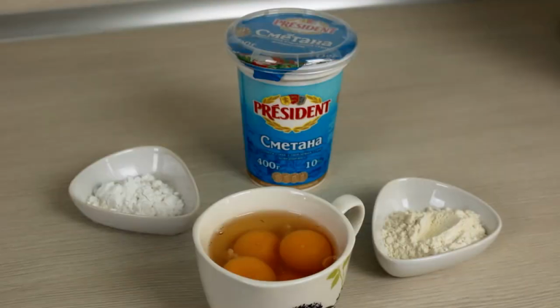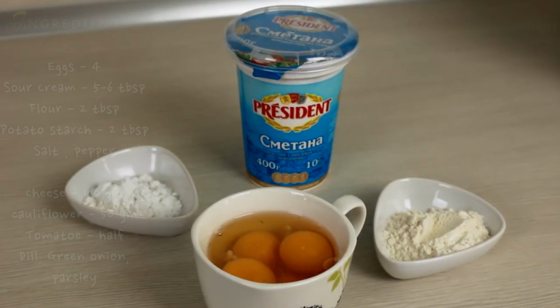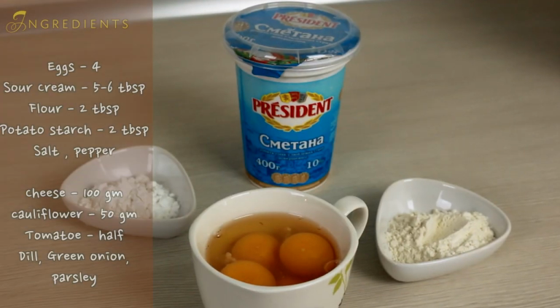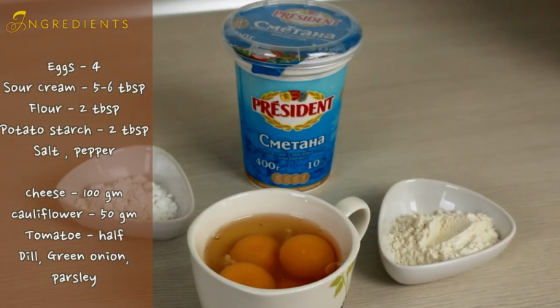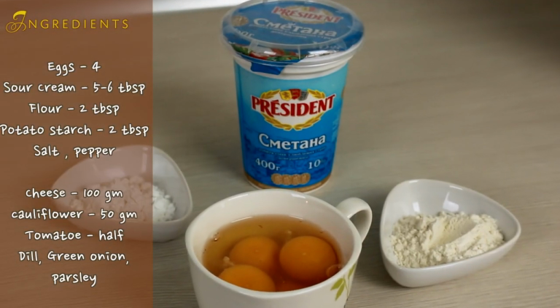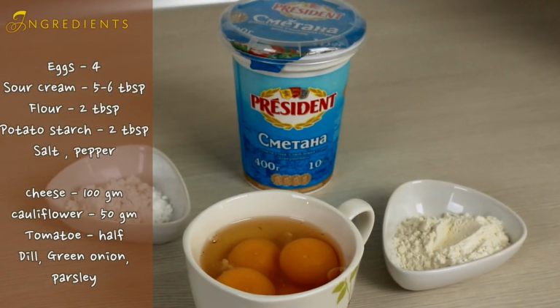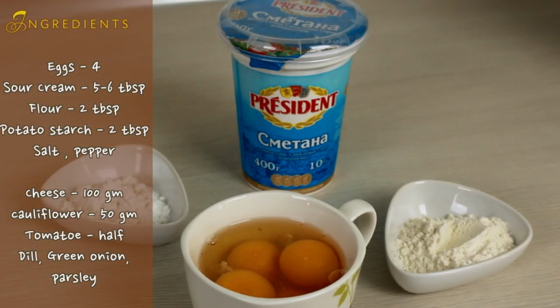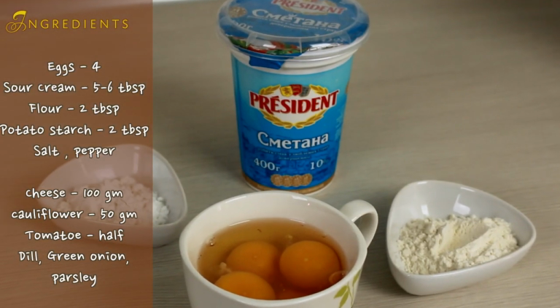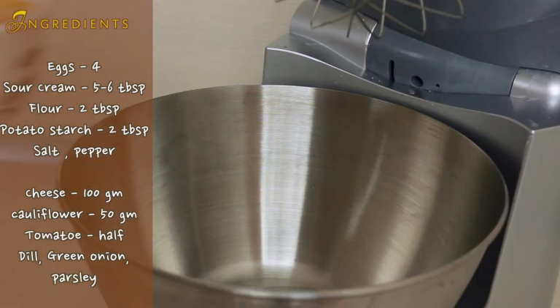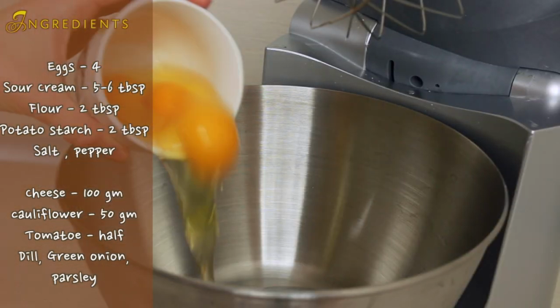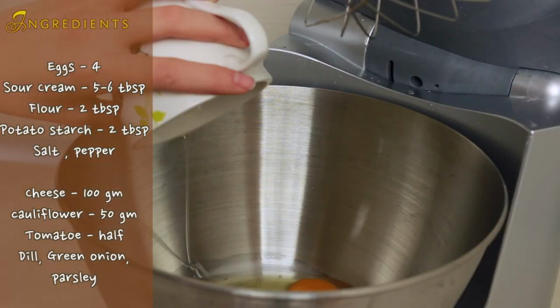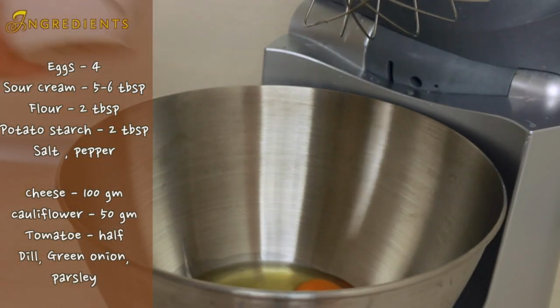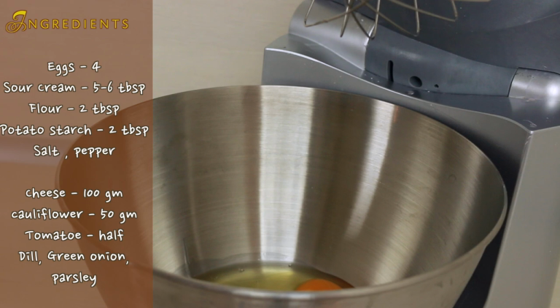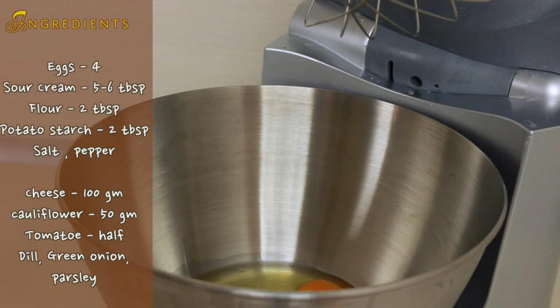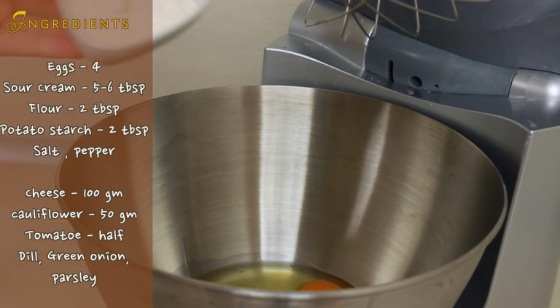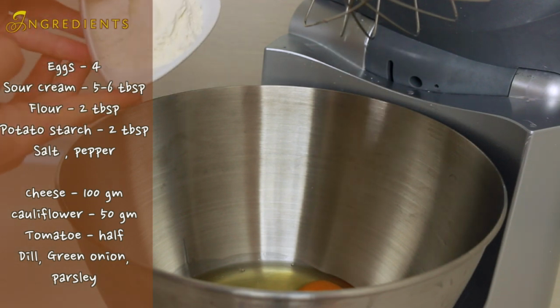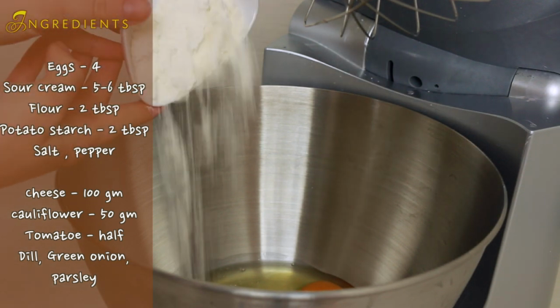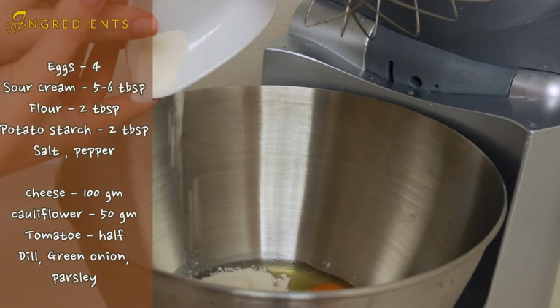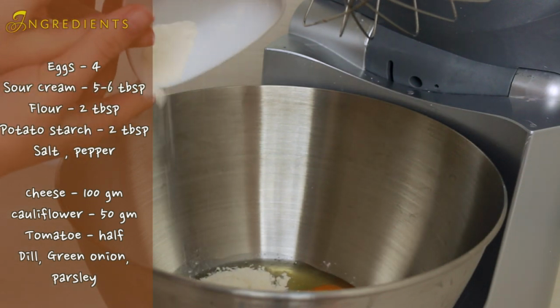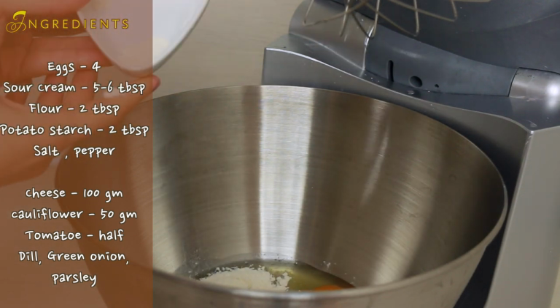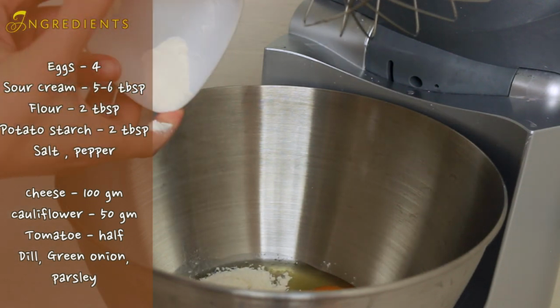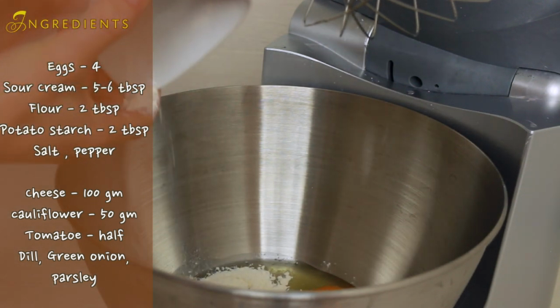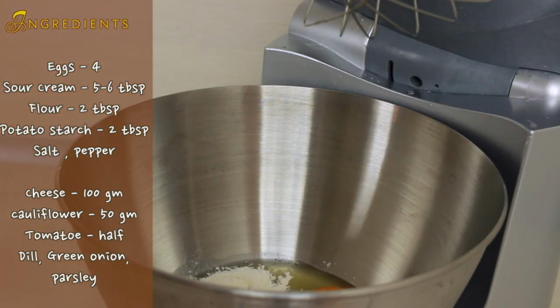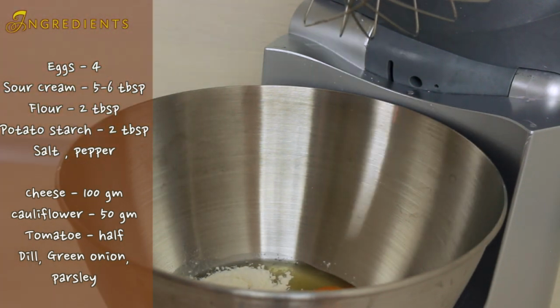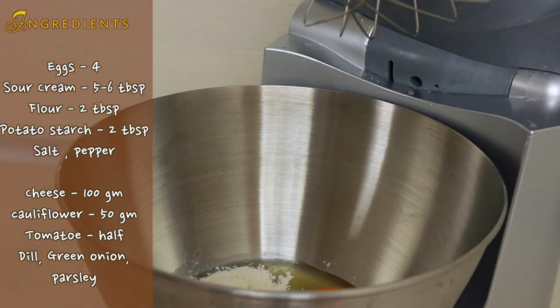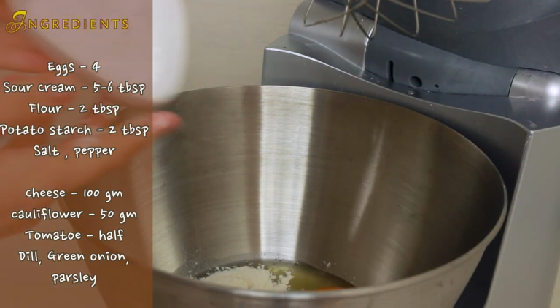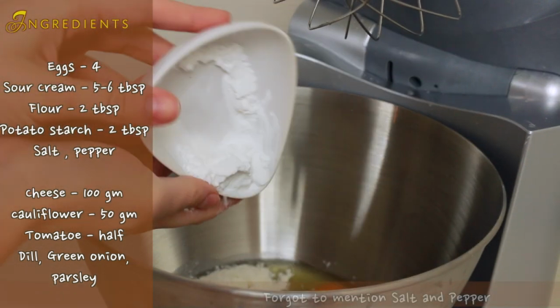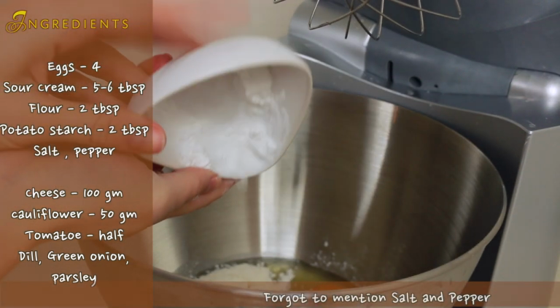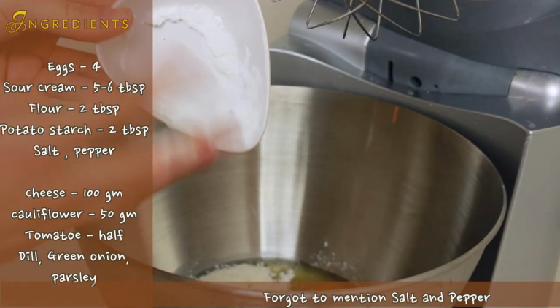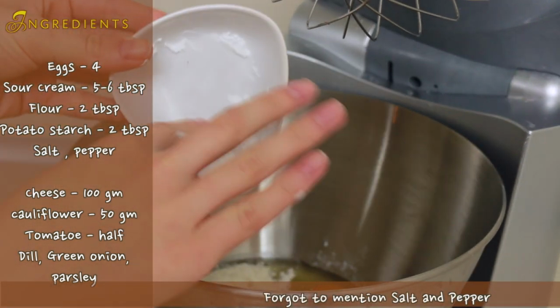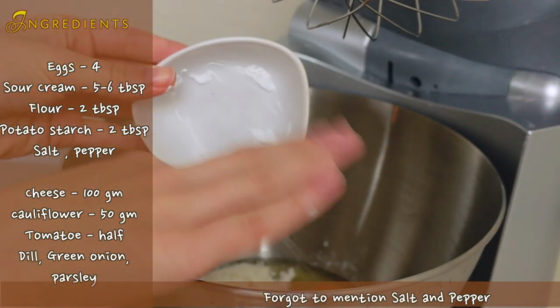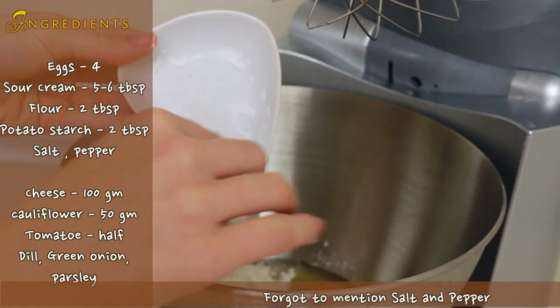We will start with 4 eggs, 4 tbsp of sour cream, 2 tbsp of potato starch and 2 tbsp of flour.